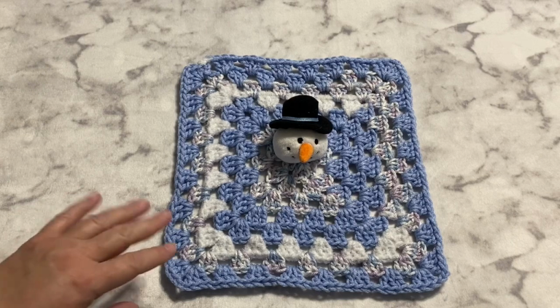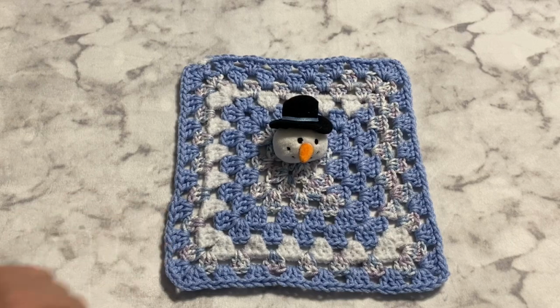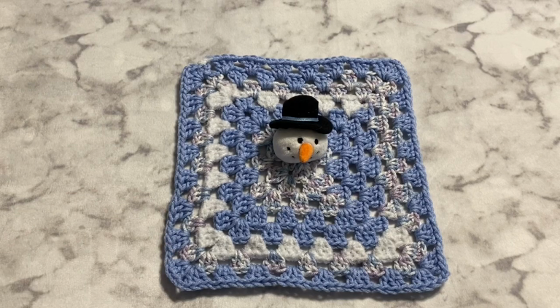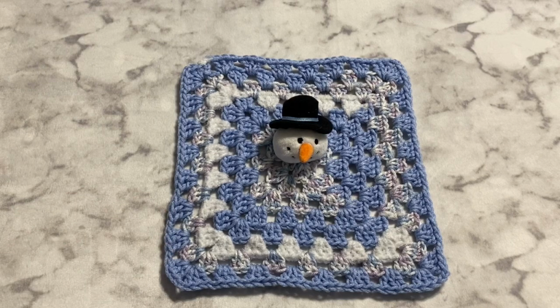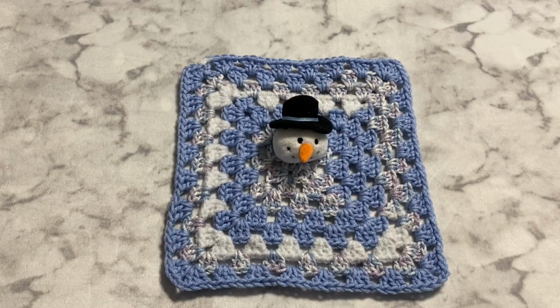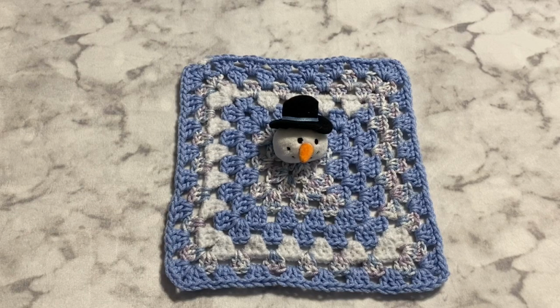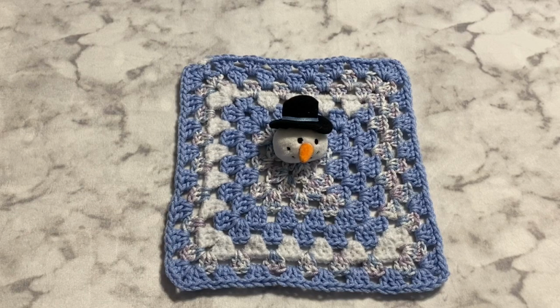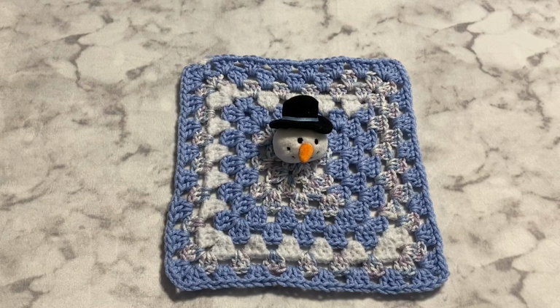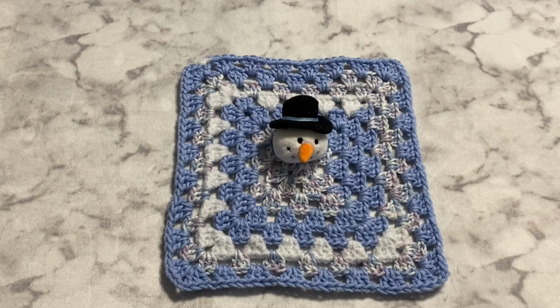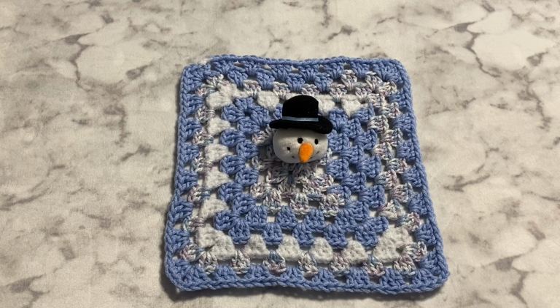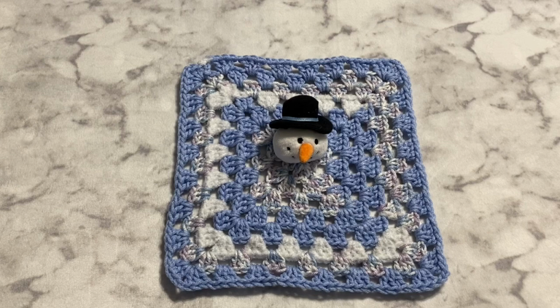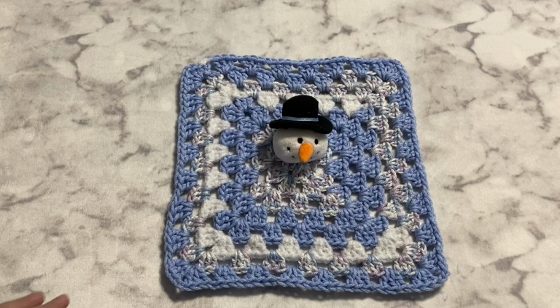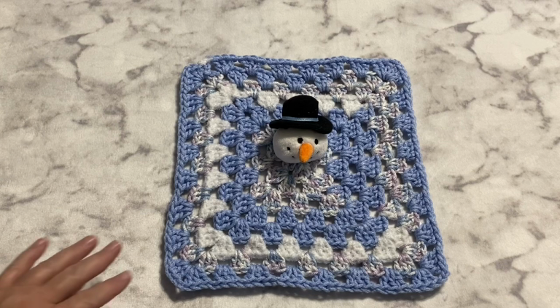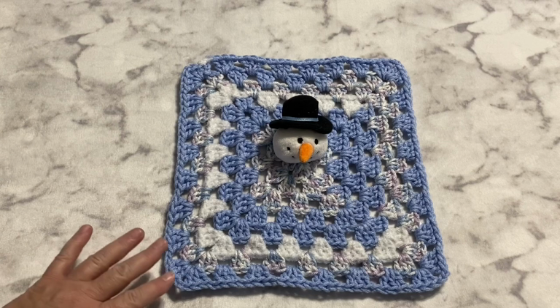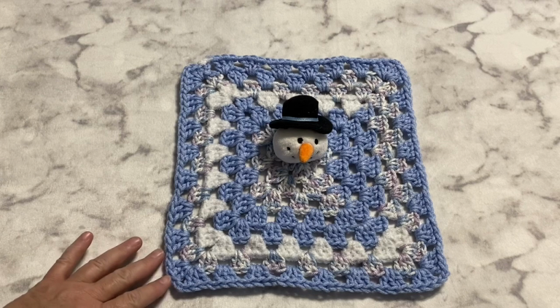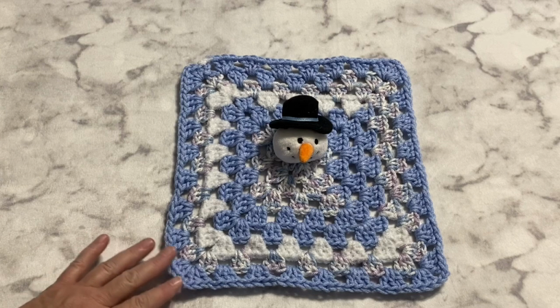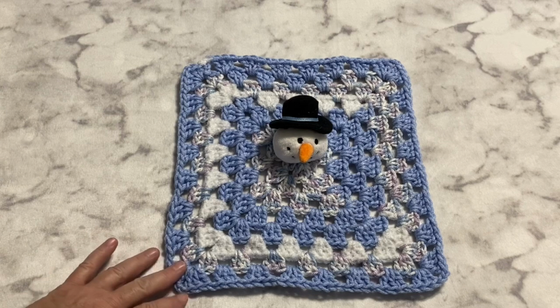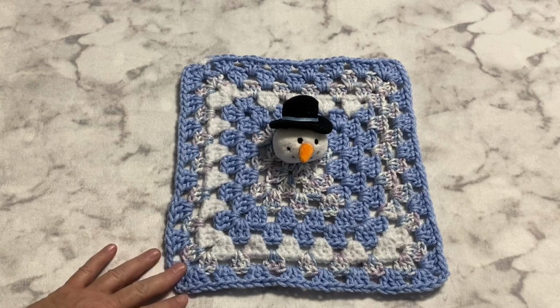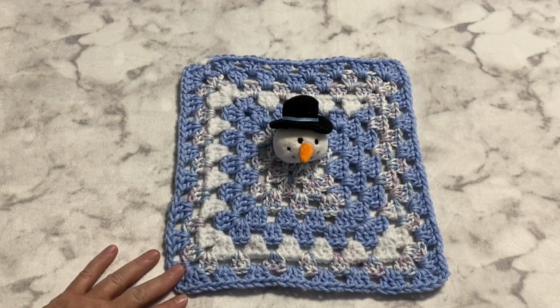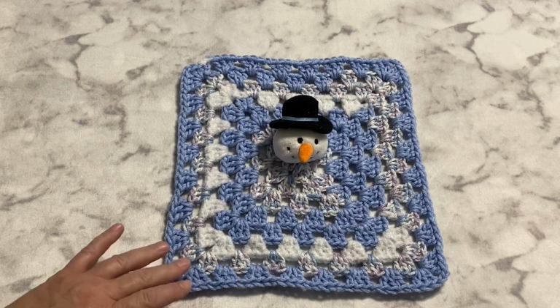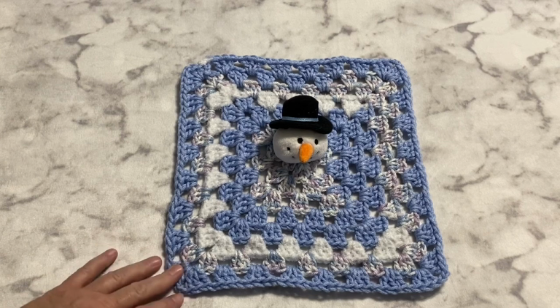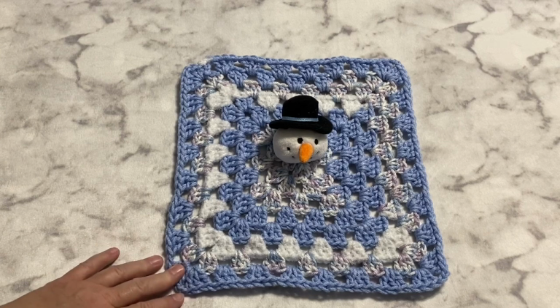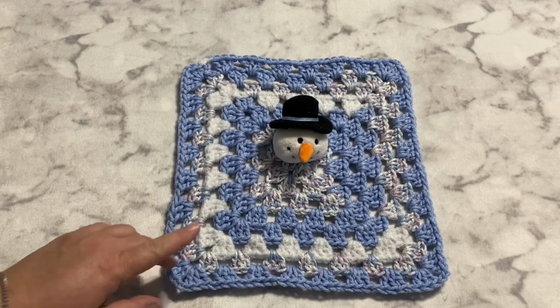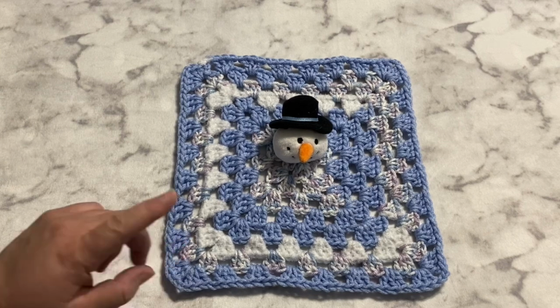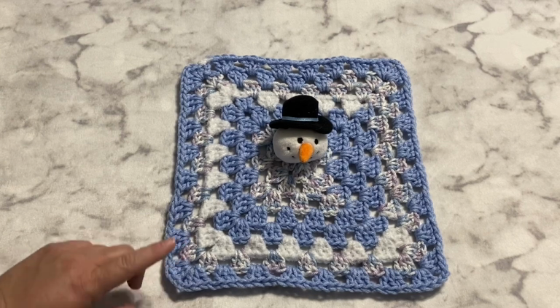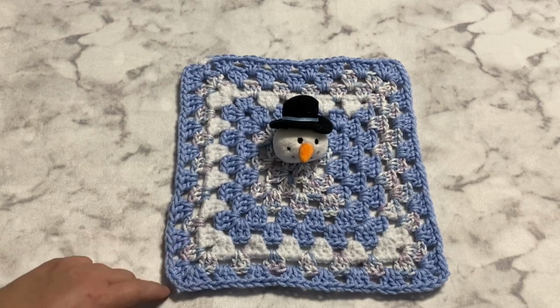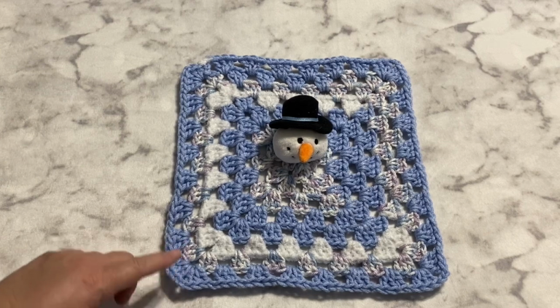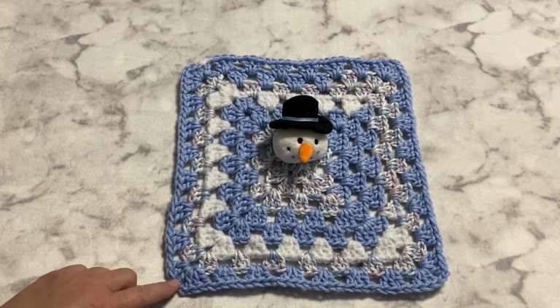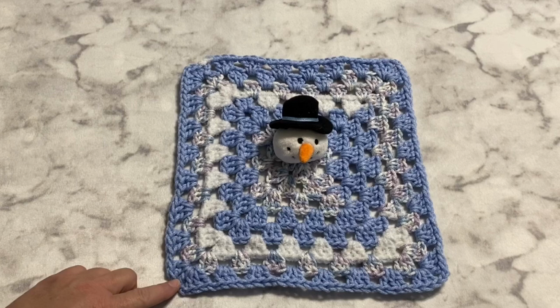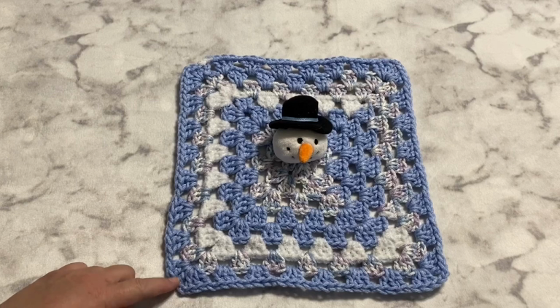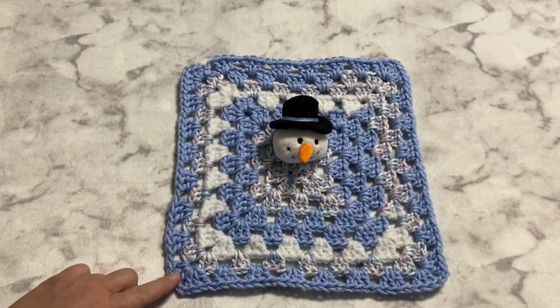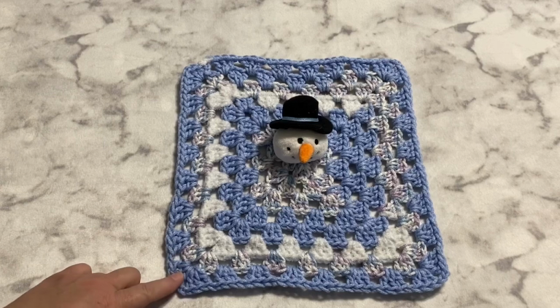Hey guys, it's Robin, R's Island Crafts, and welcome to my craft room. This is my Whip It Wednesday video where I show you almost anything that I've been working on in the craft room this week.